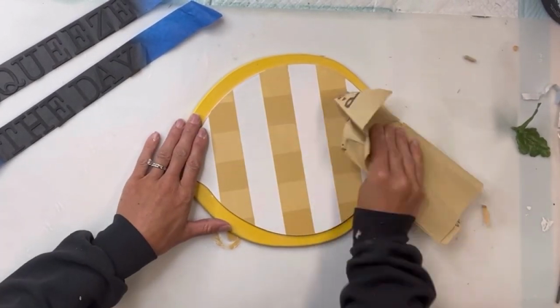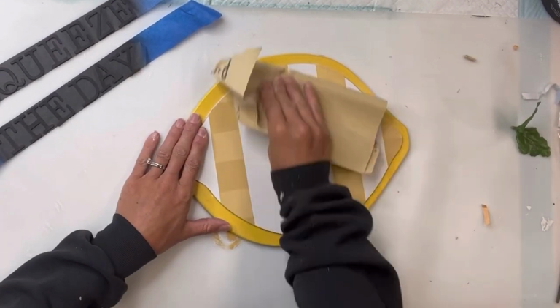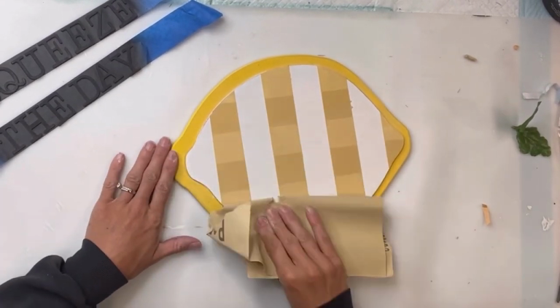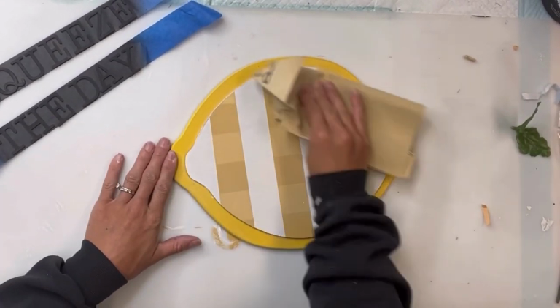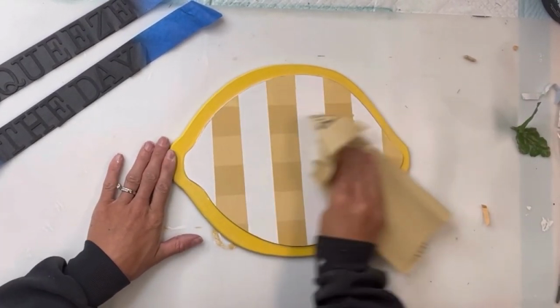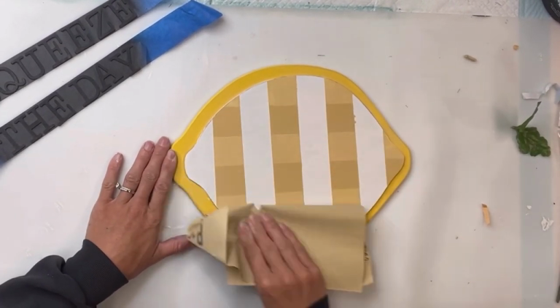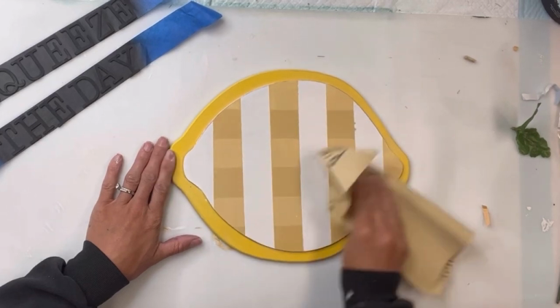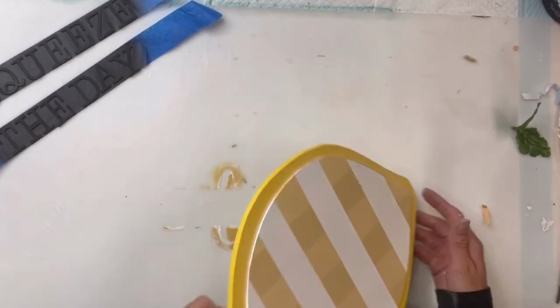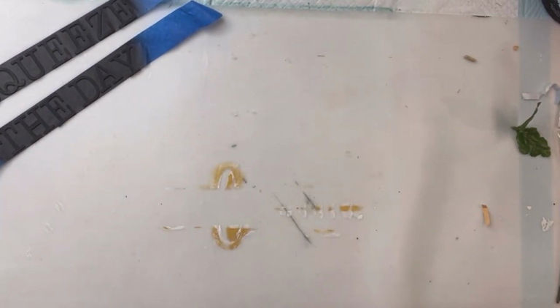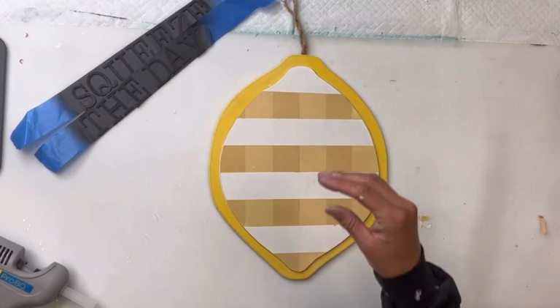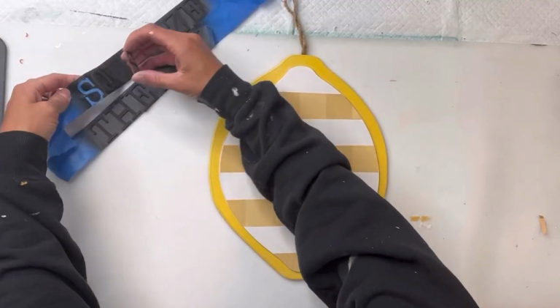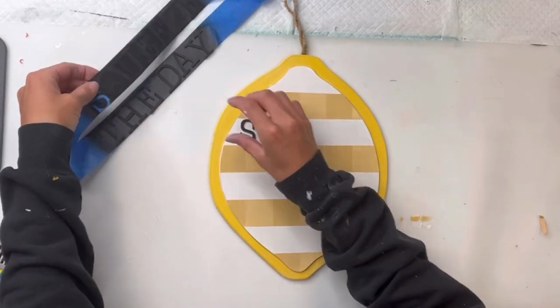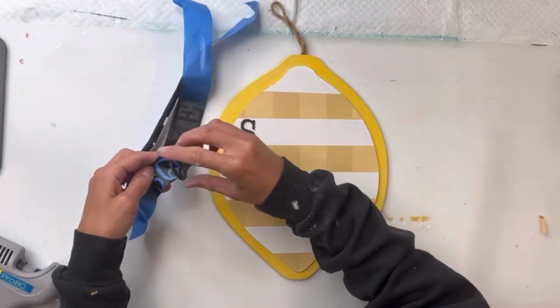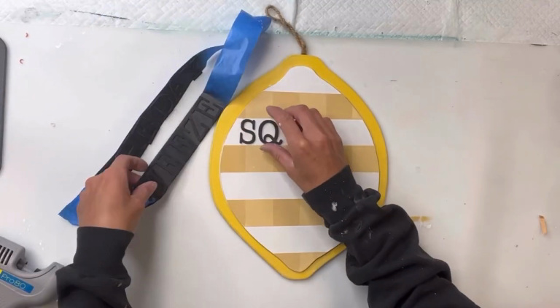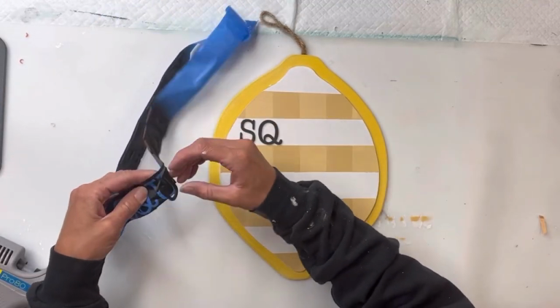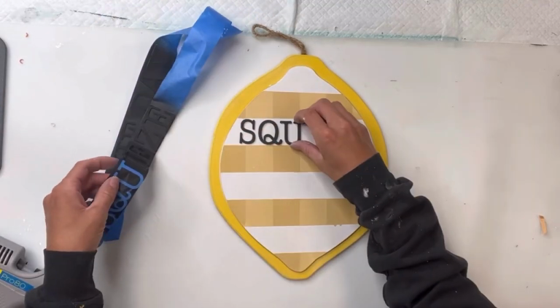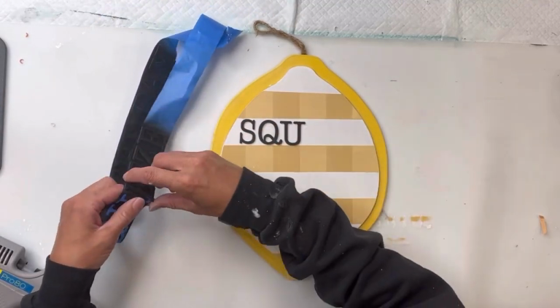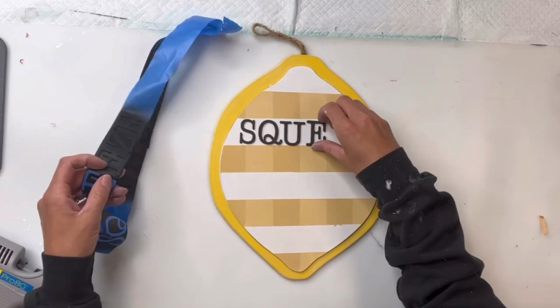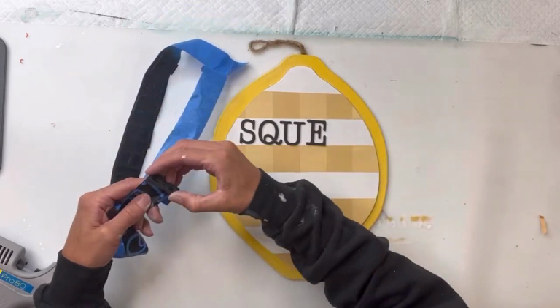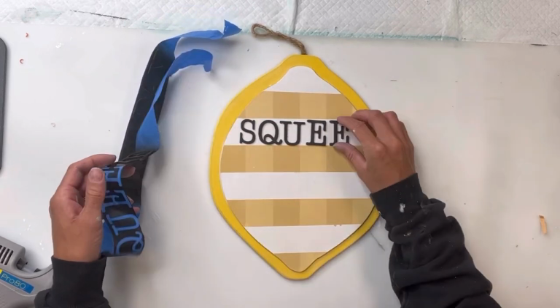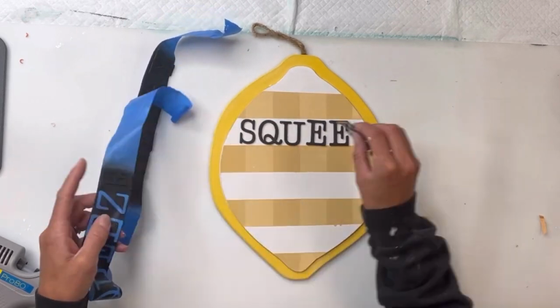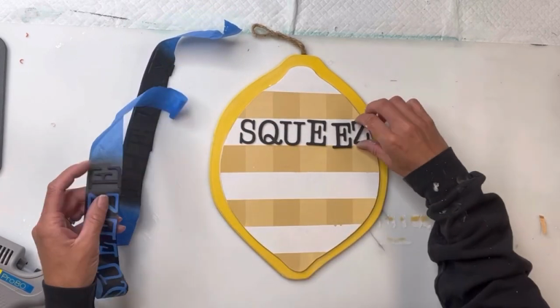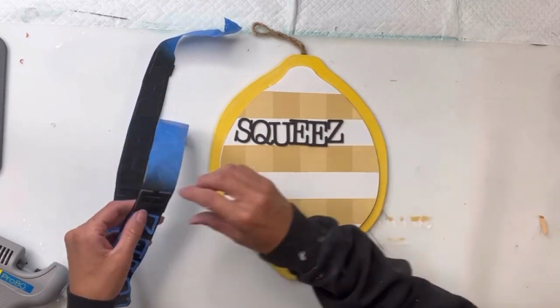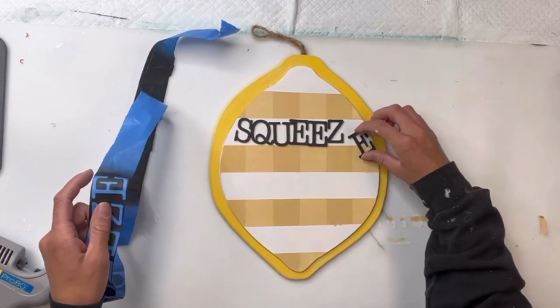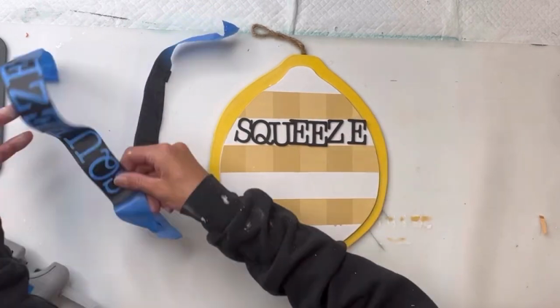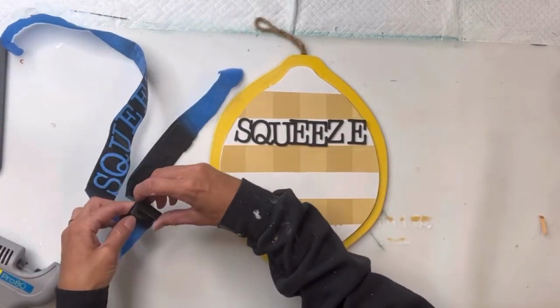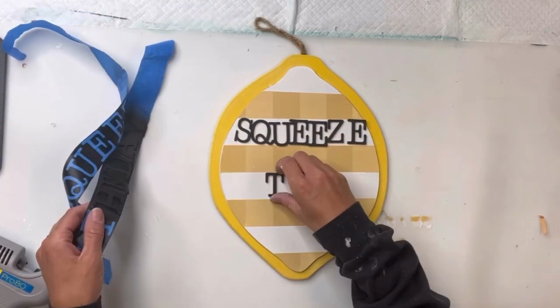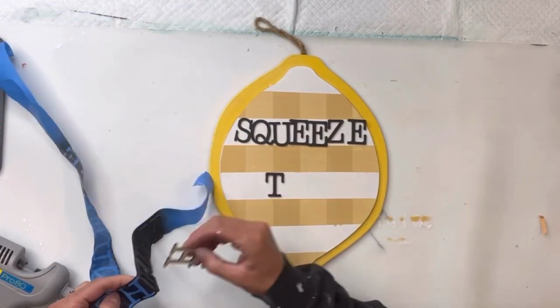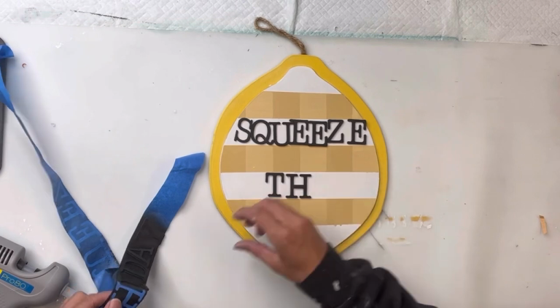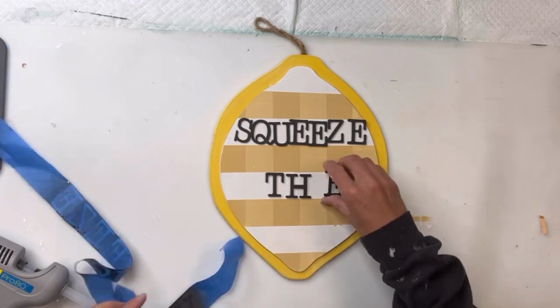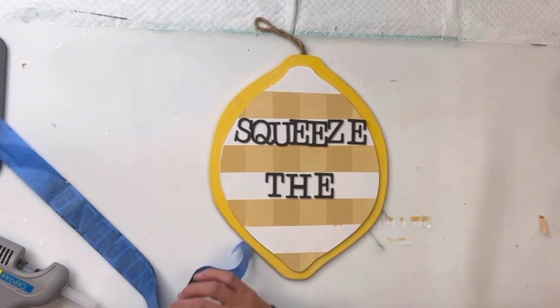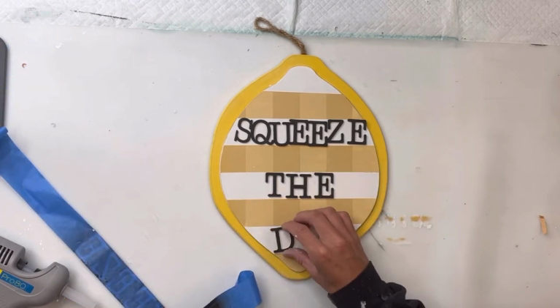I'm going to take a 220 grit sanding block and just give it a very light sanding. This just helps smooth out the paint. I took some wood letters and spray painted them with the black Krylon shortcut spray paint, and I'm going to spell out the saying, 'squeeze the day.'